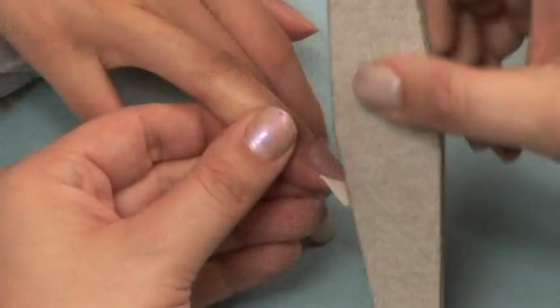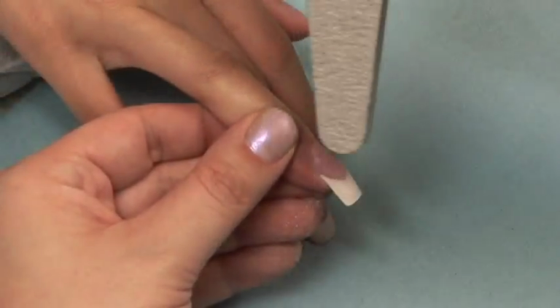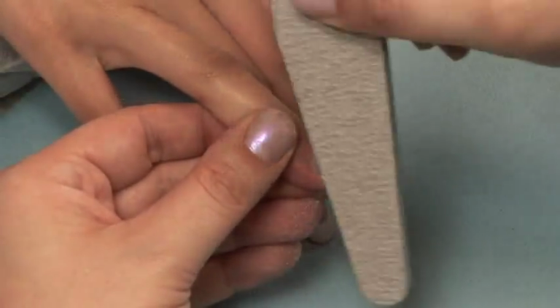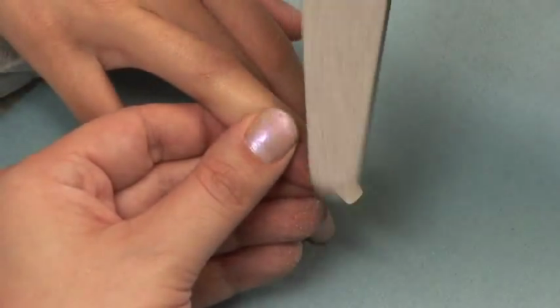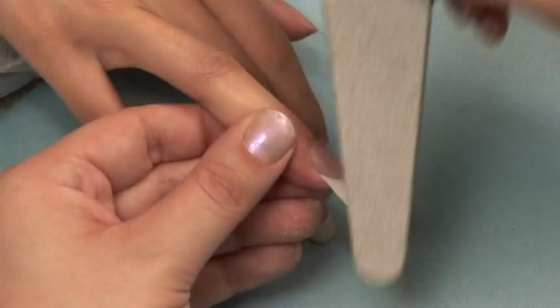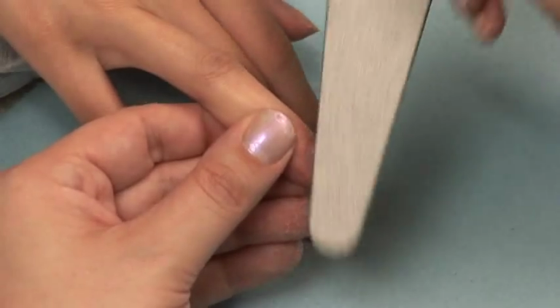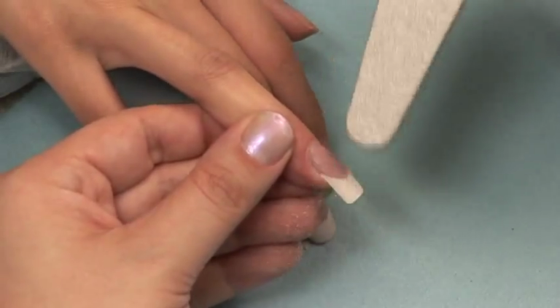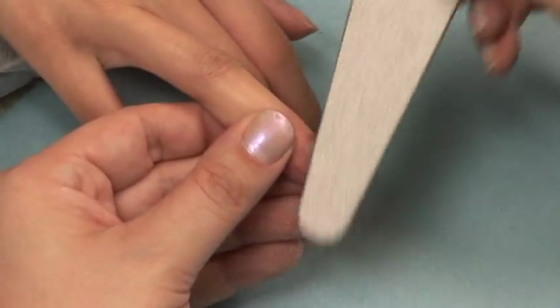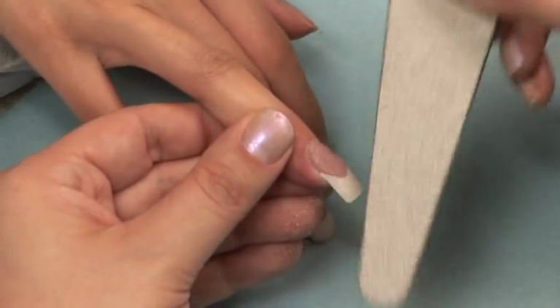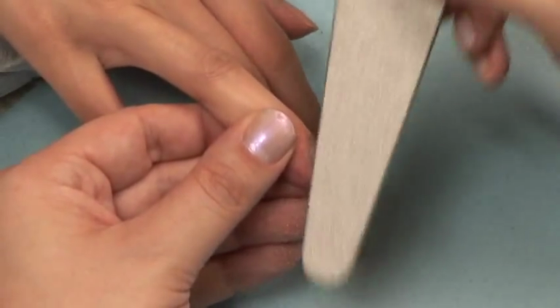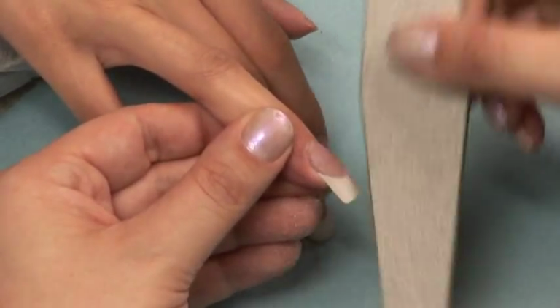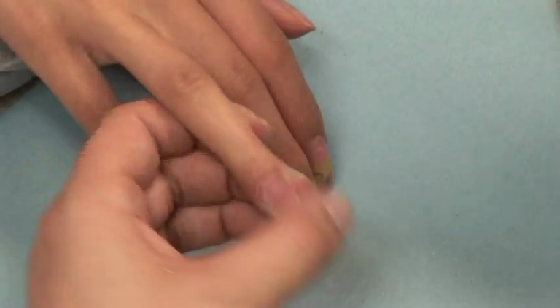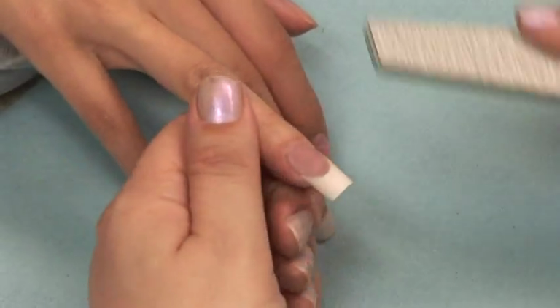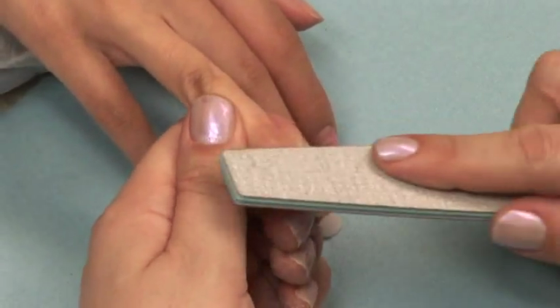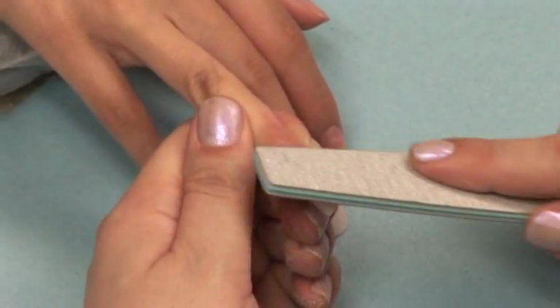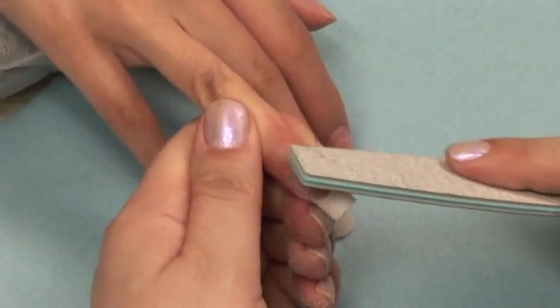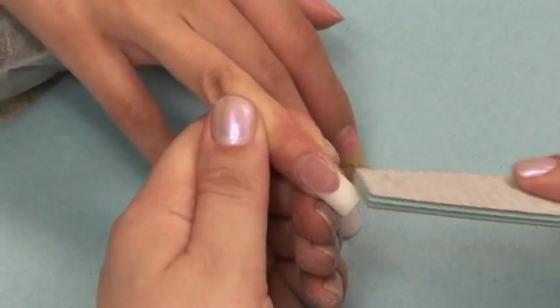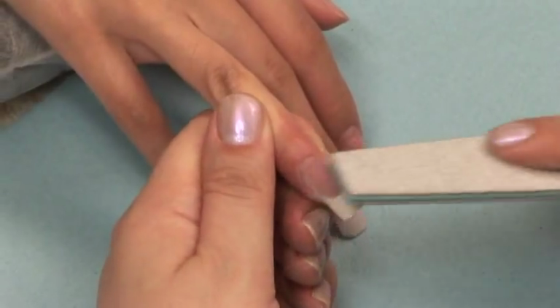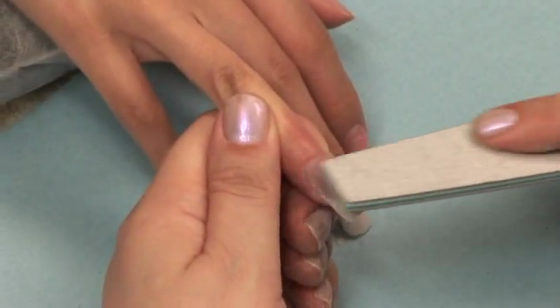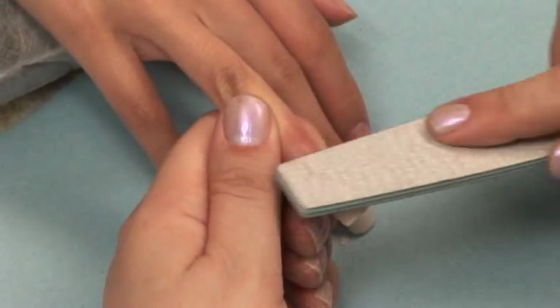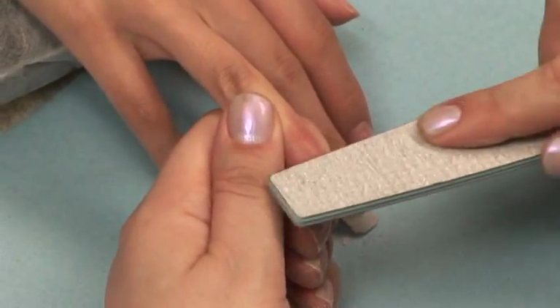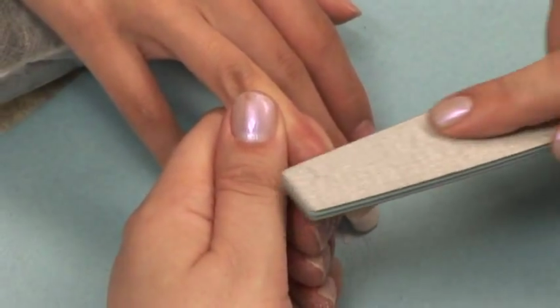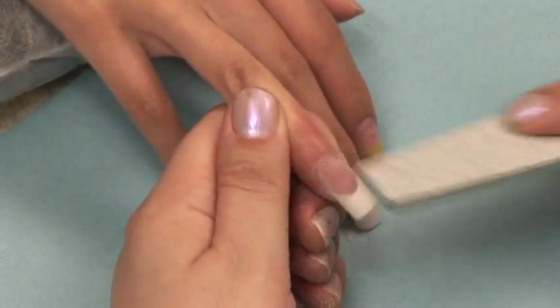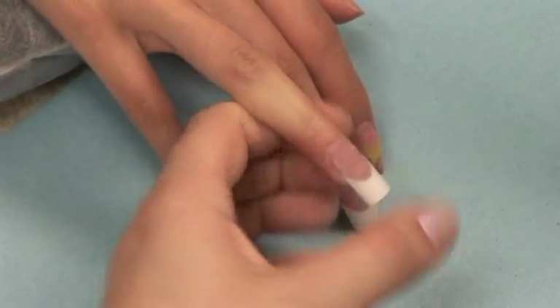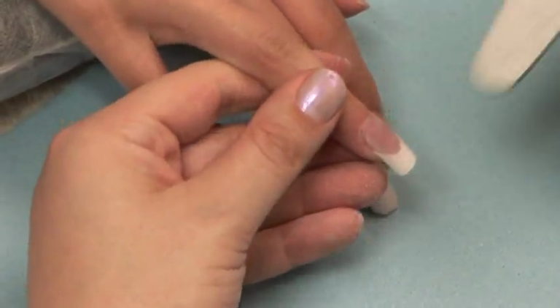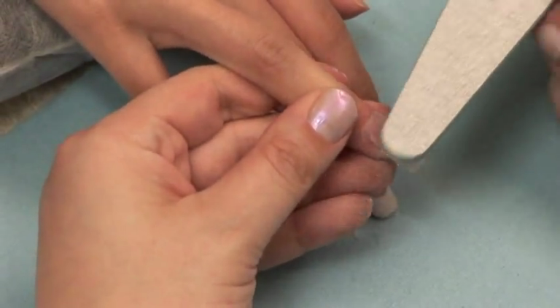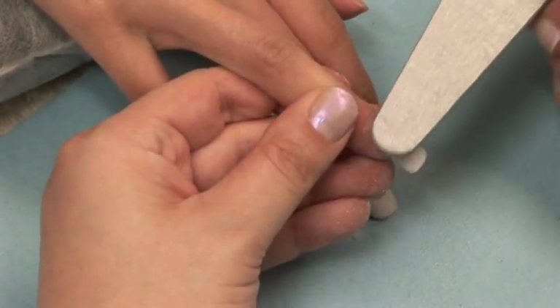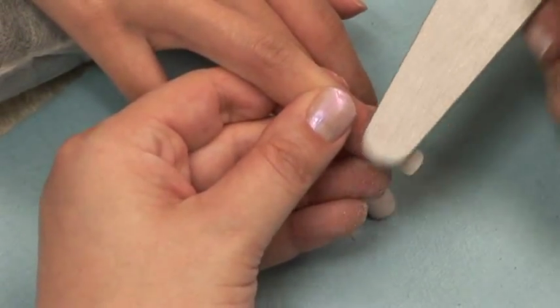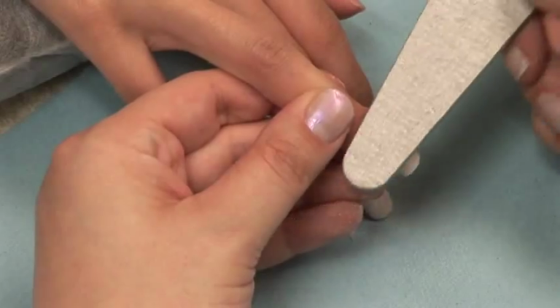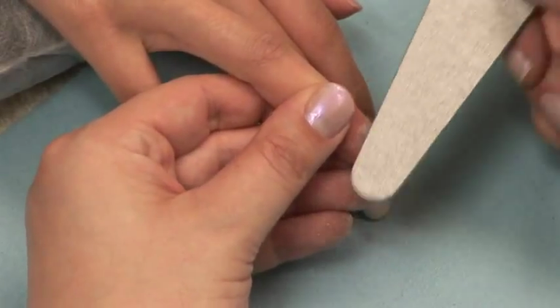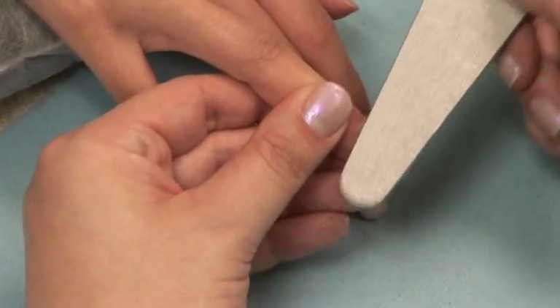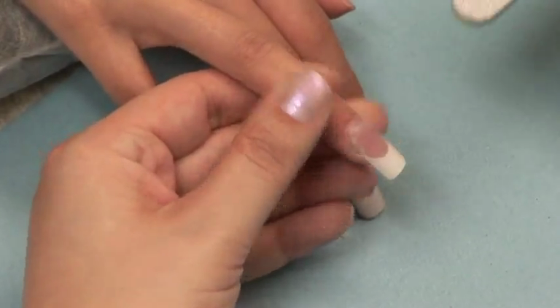Time for surface work. Gently follow the cuticle around the back side of the nail. You want to be sure that your product blends right down to the nail. If you have any amount of thickness here, it can cause lifting.